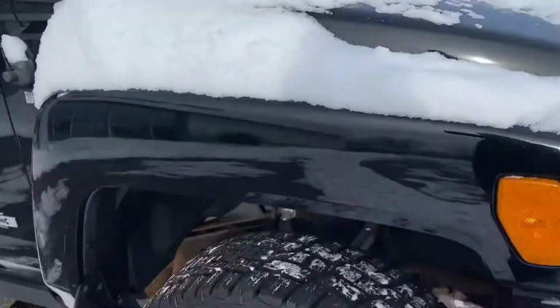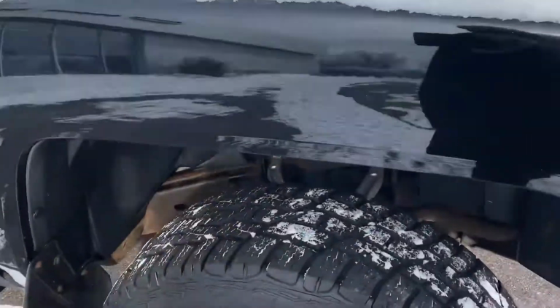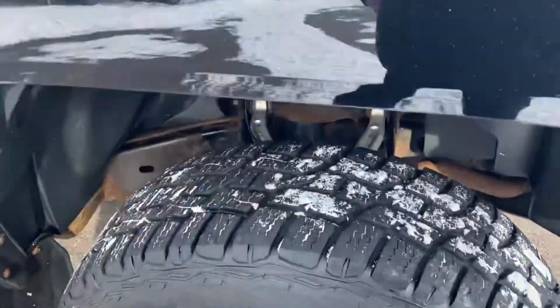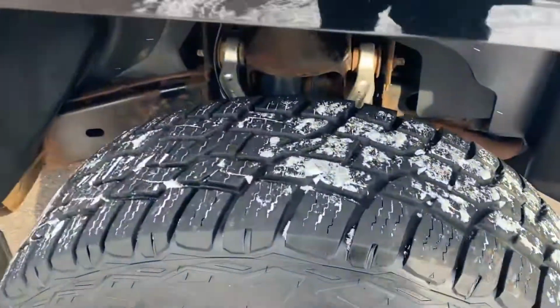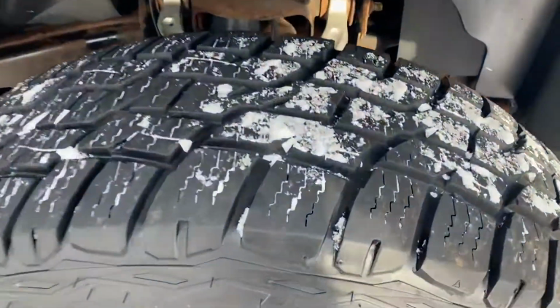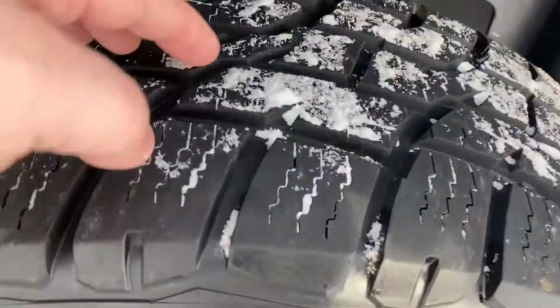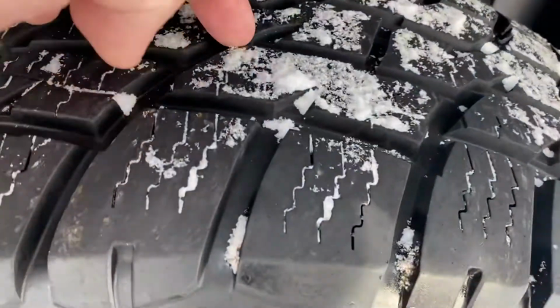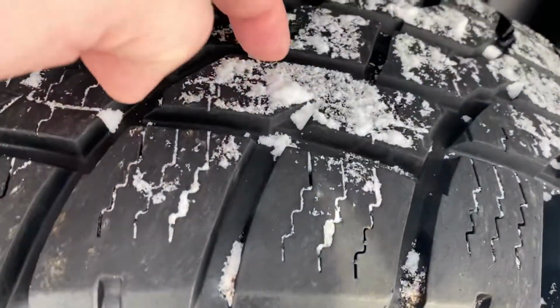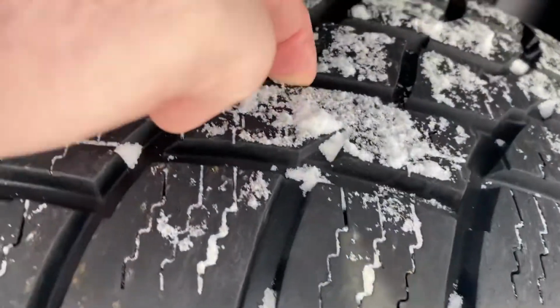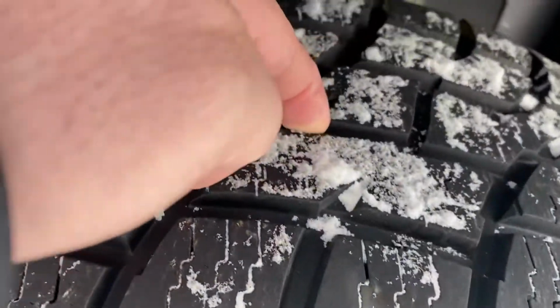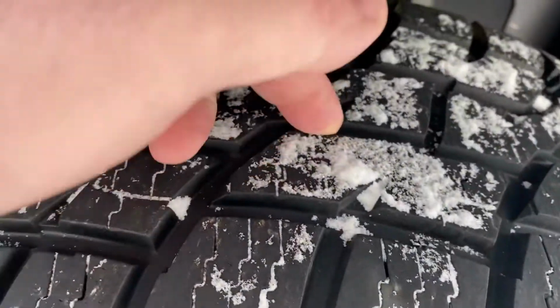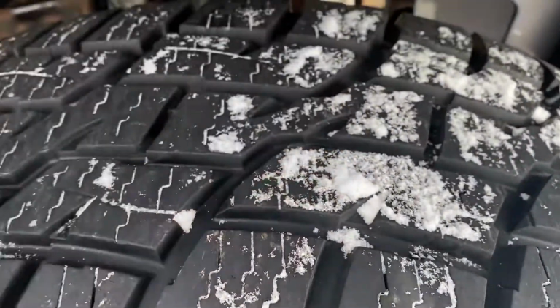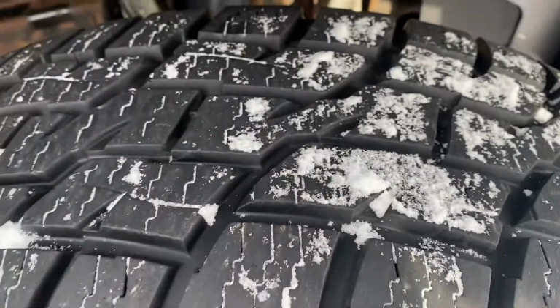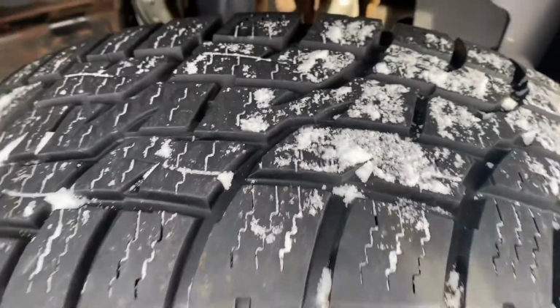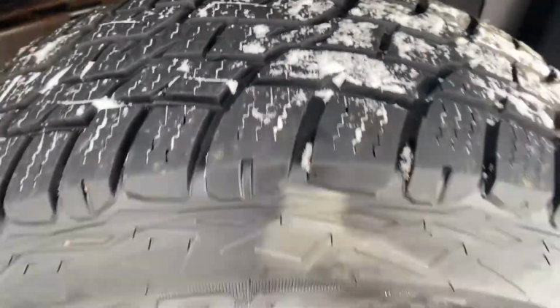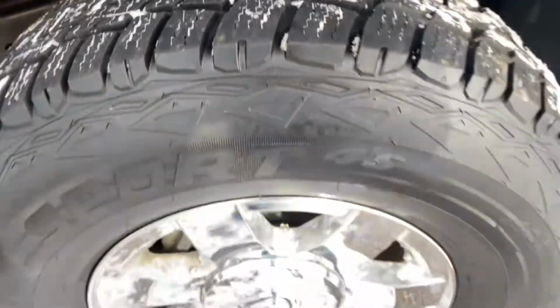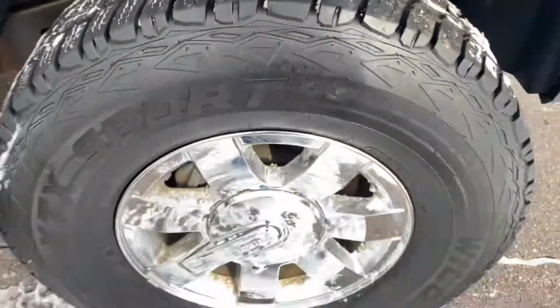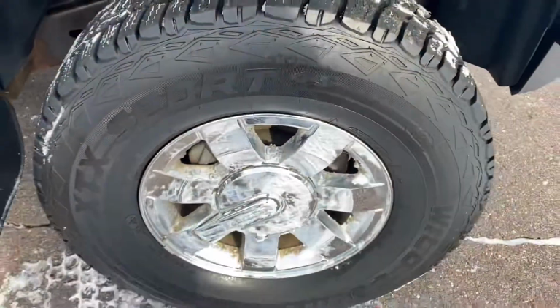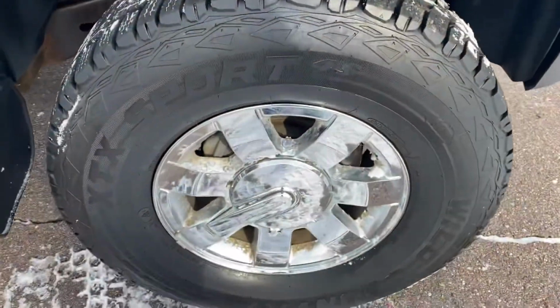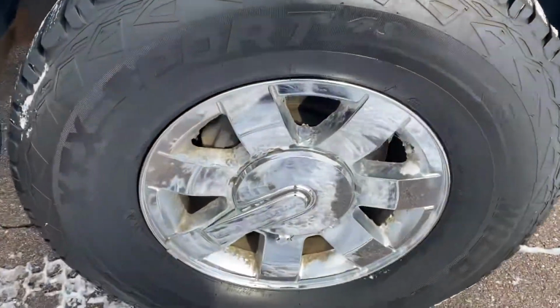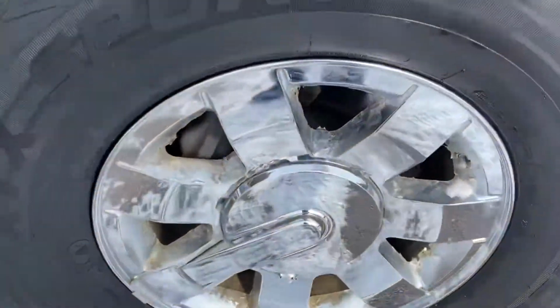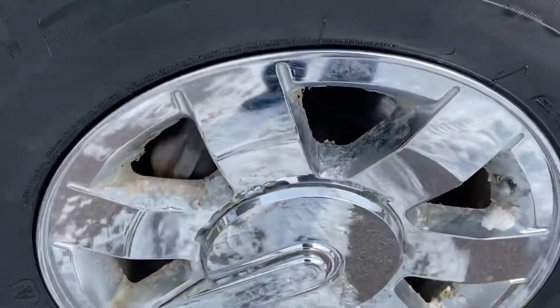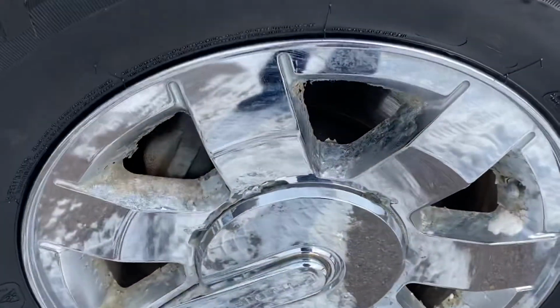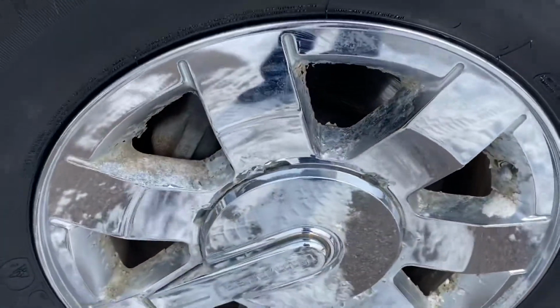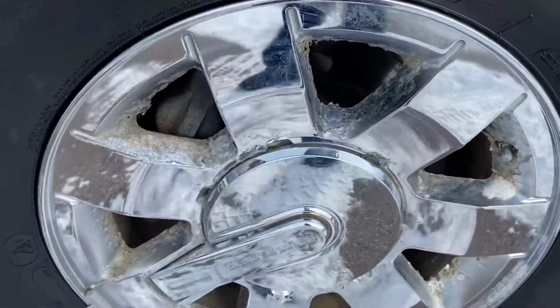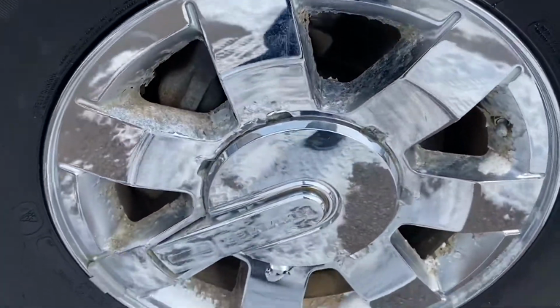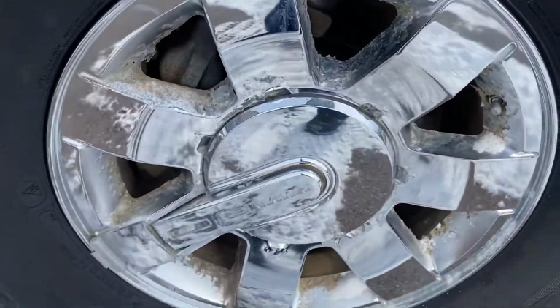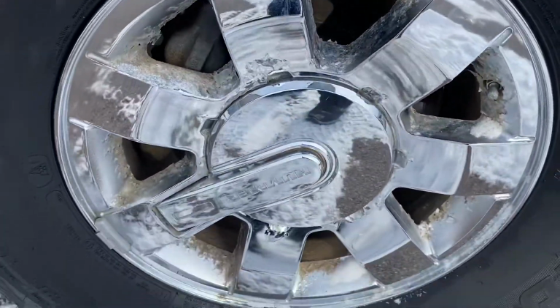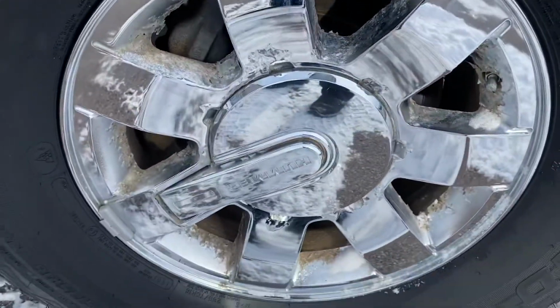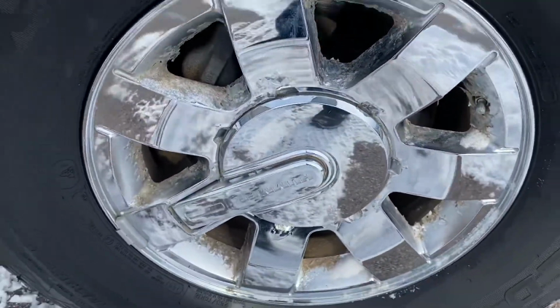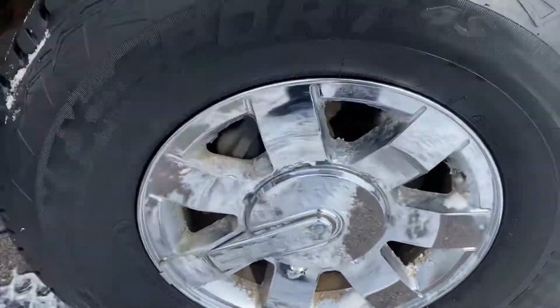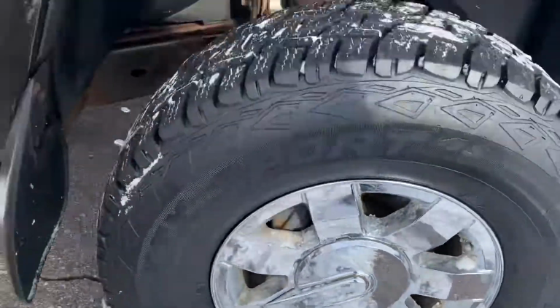Here are the tires. You can see they're very deep — the tires are really dope. Here's the scaling I was telling you about. You can kind of see some of that starting on that.